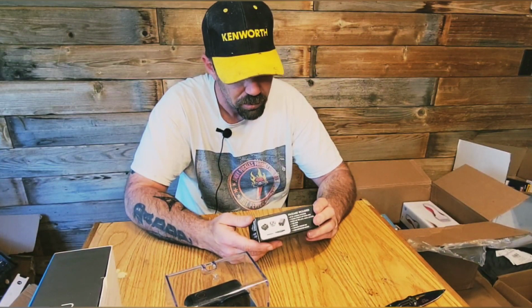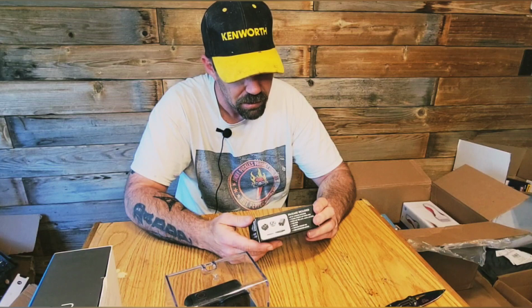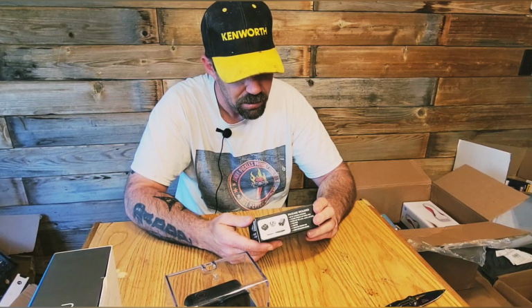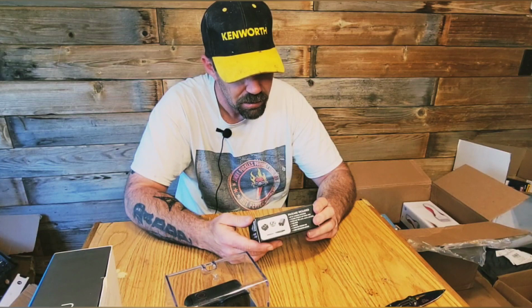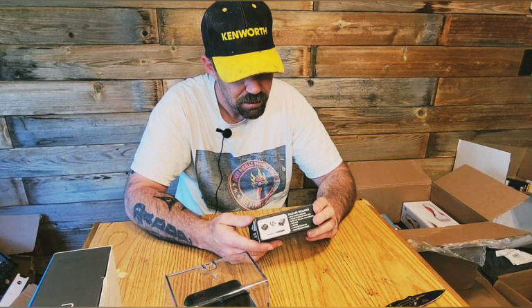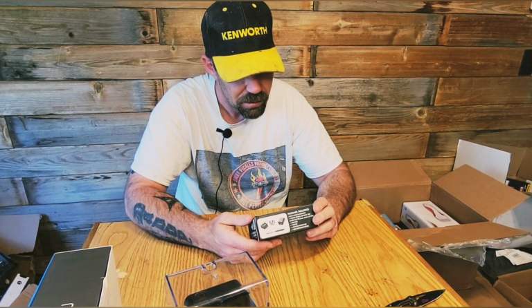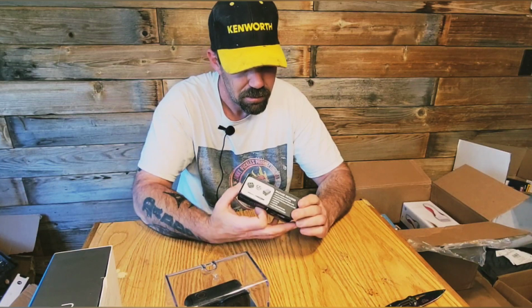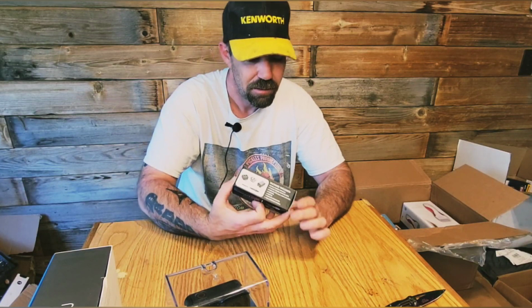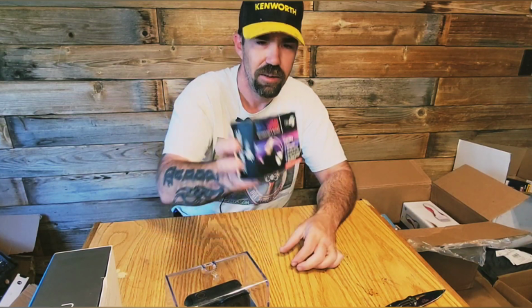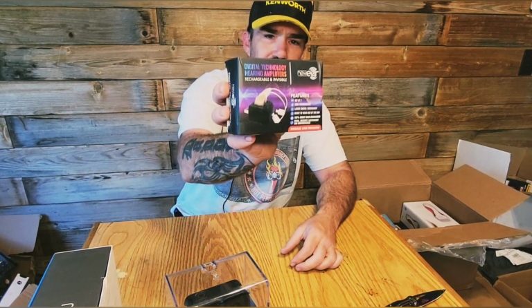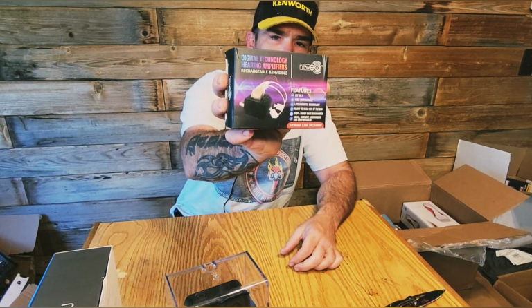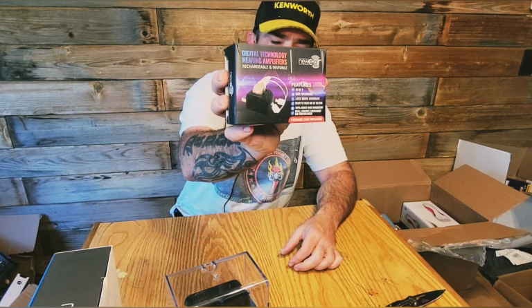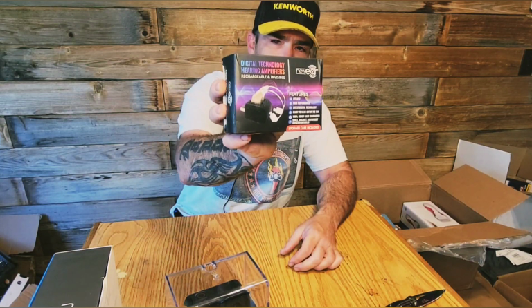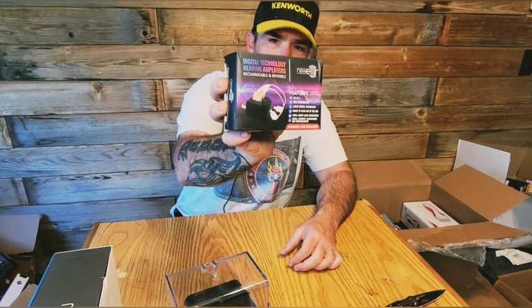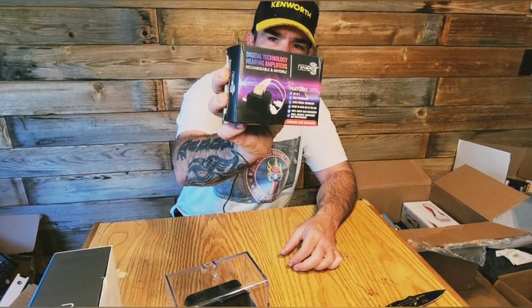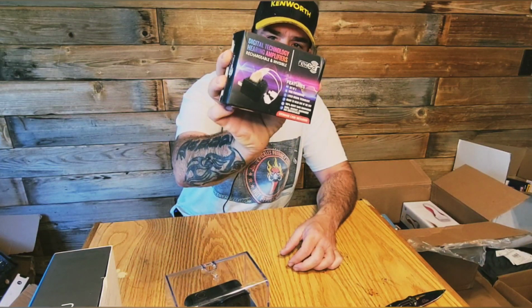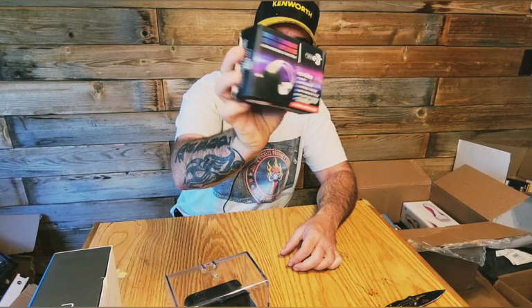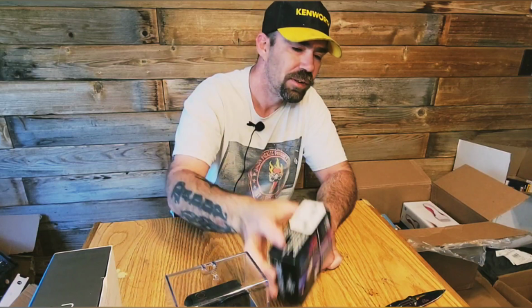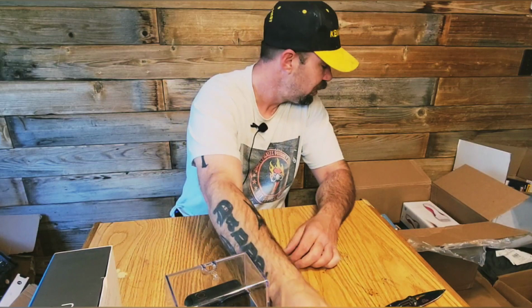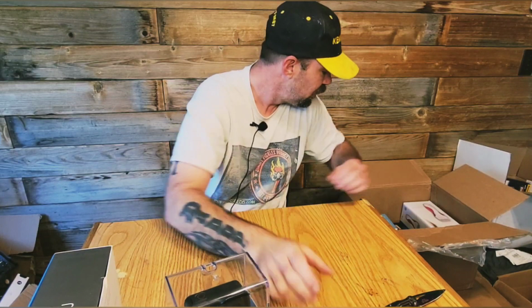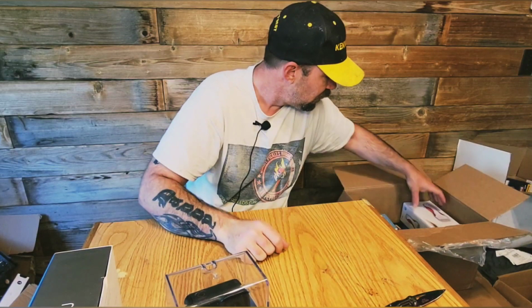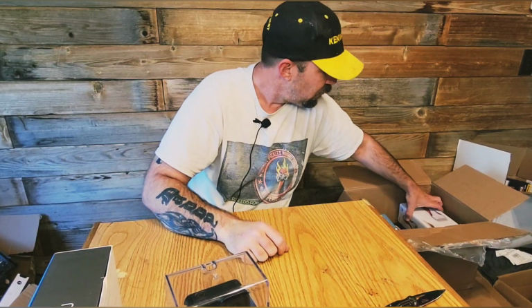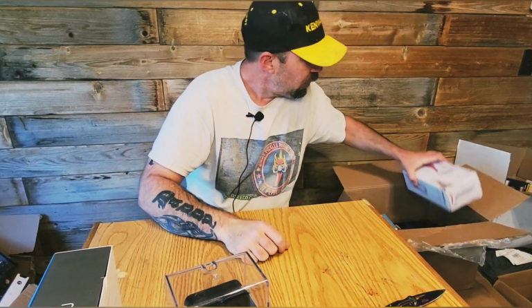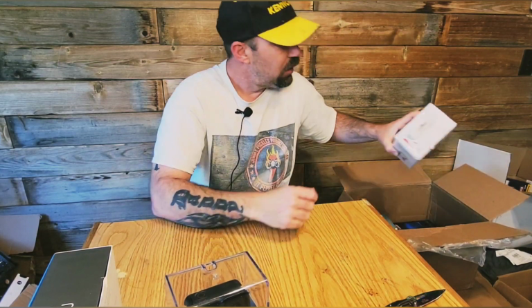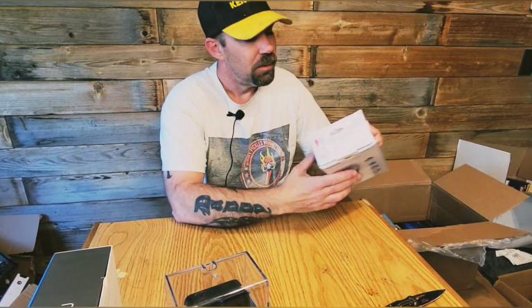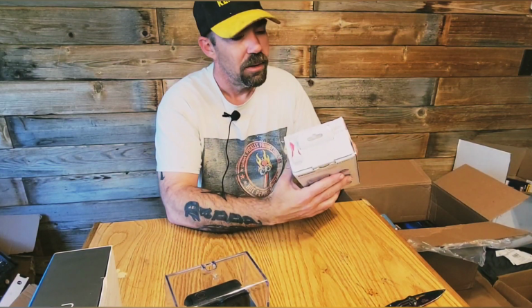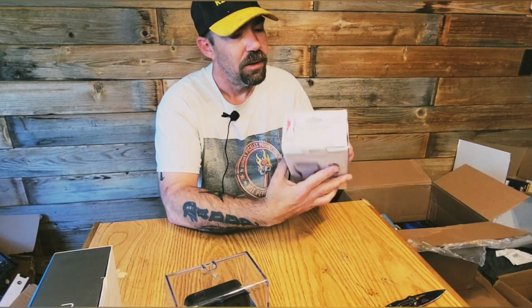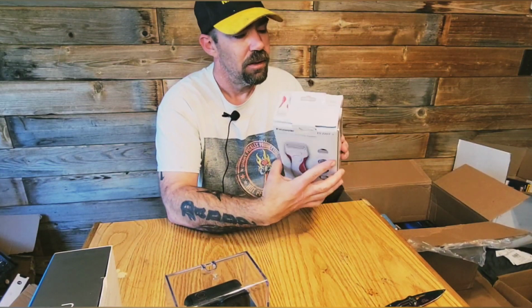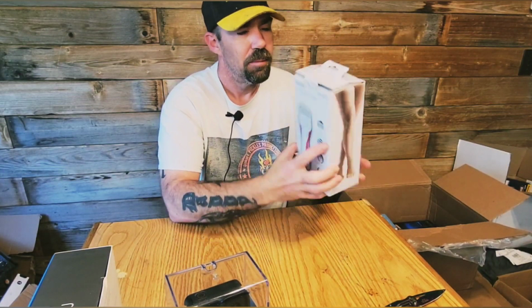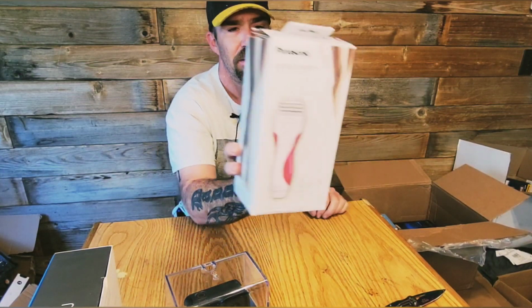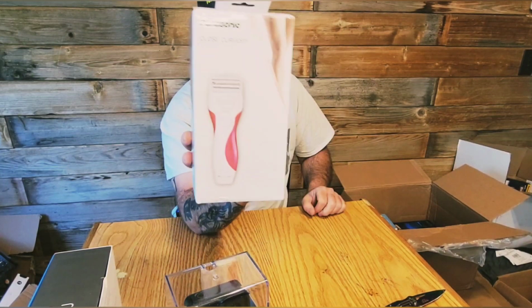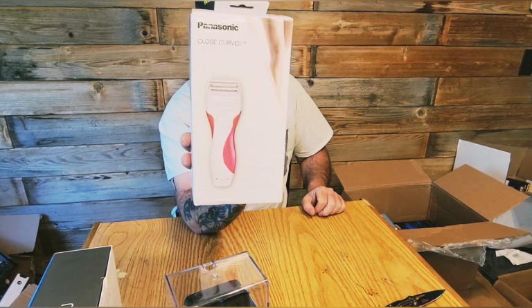We've also got a hearing amplifier — basically hearing aids. And we've got a Panasonic Razor.